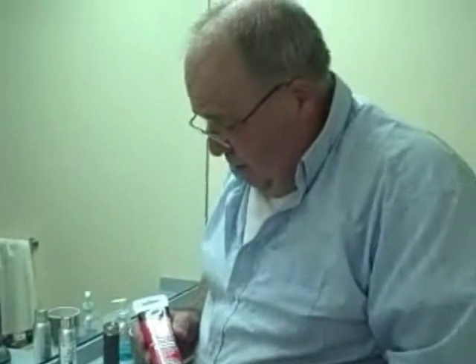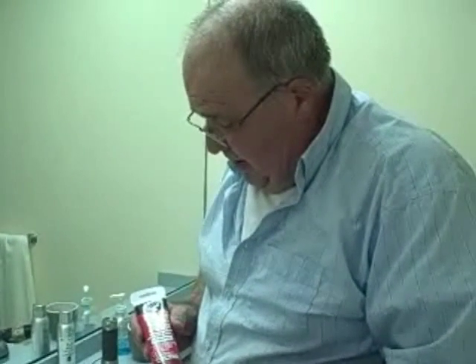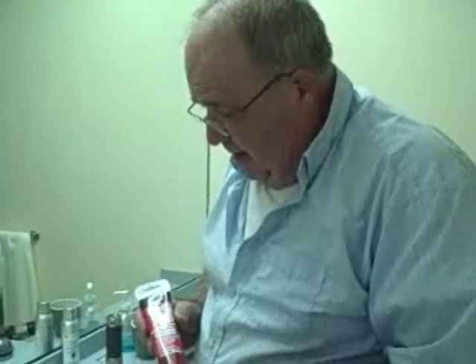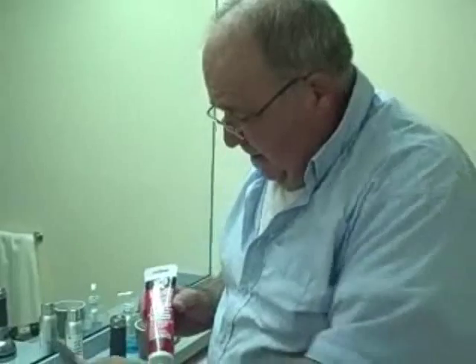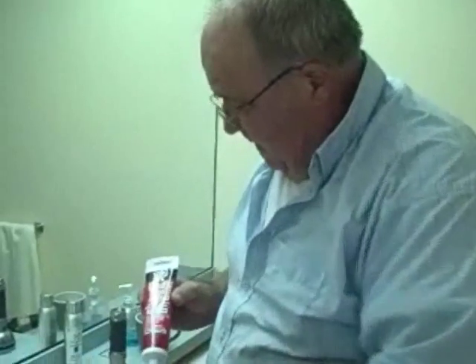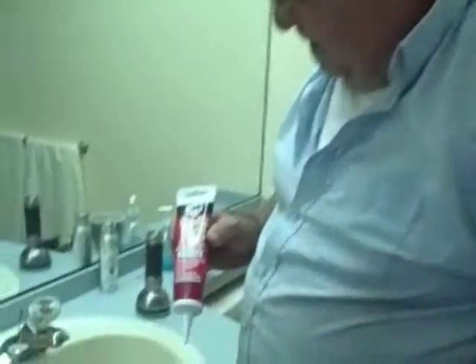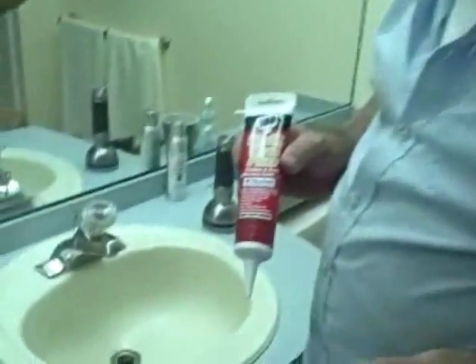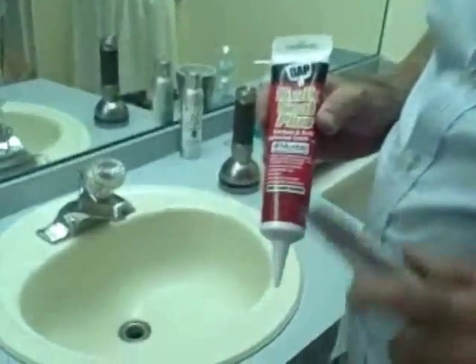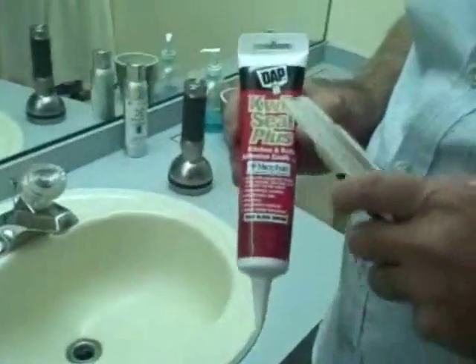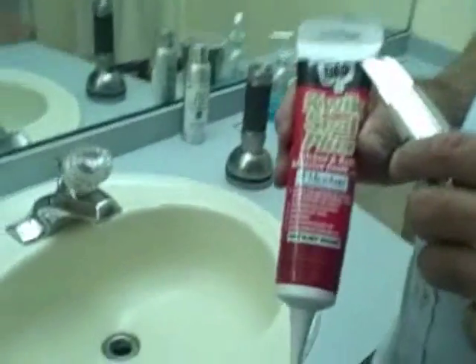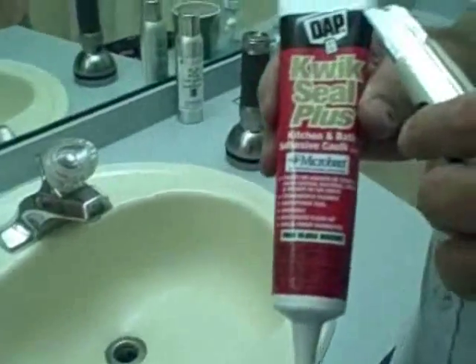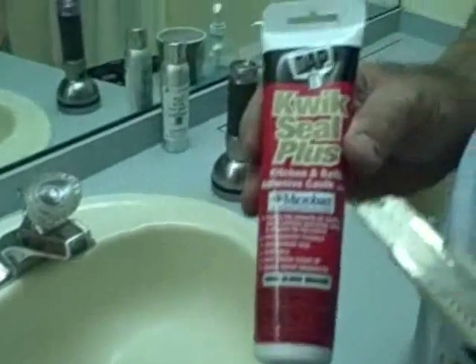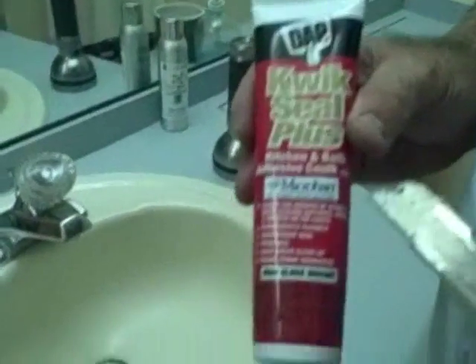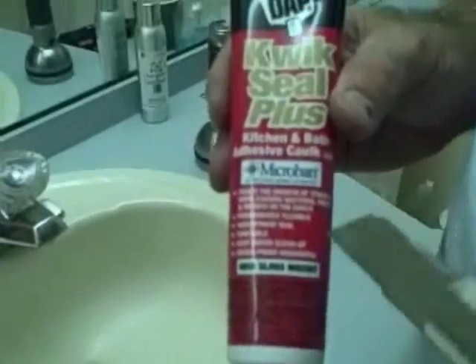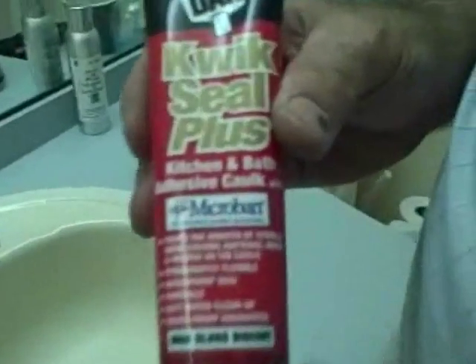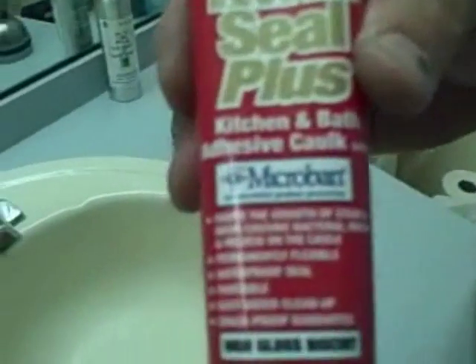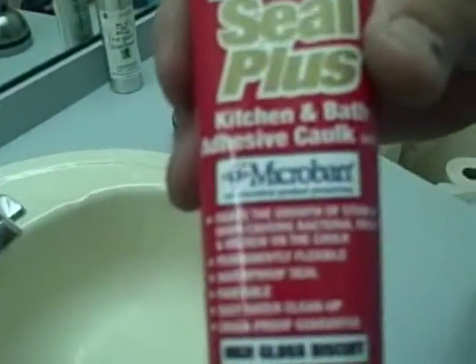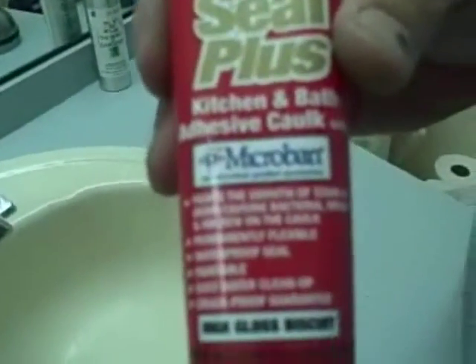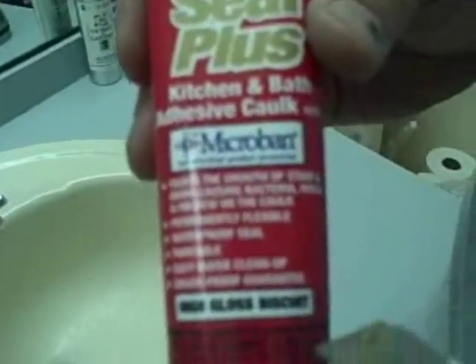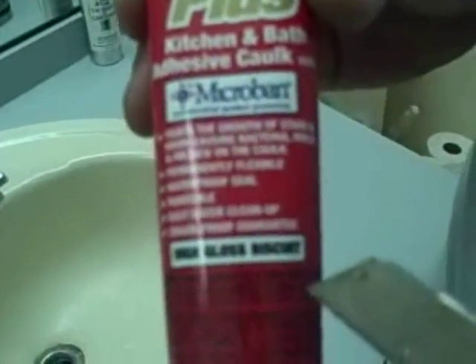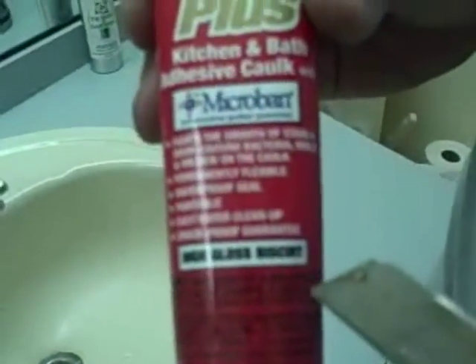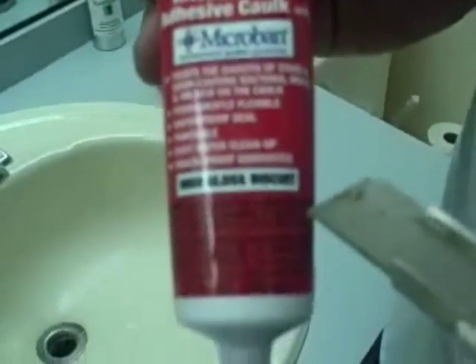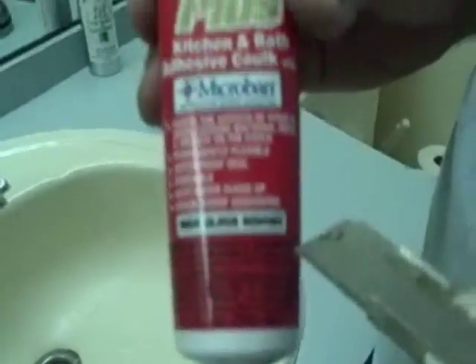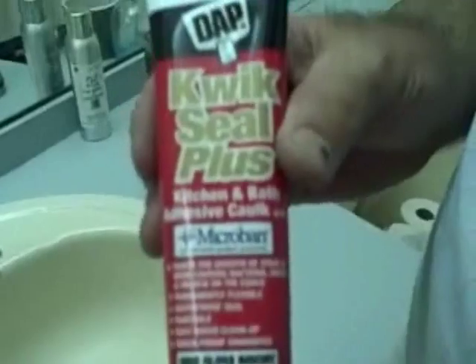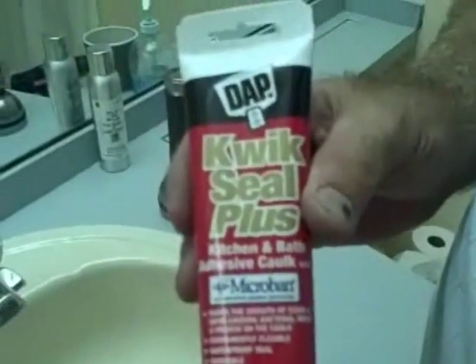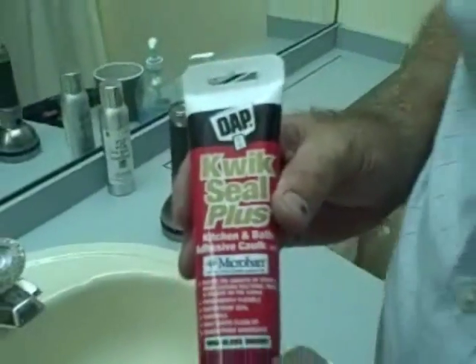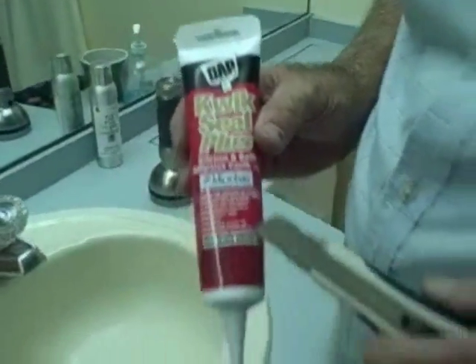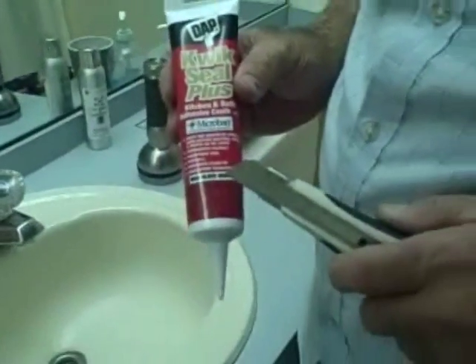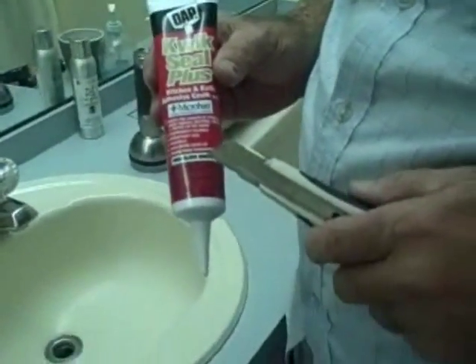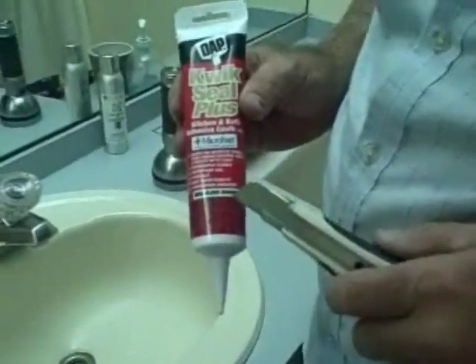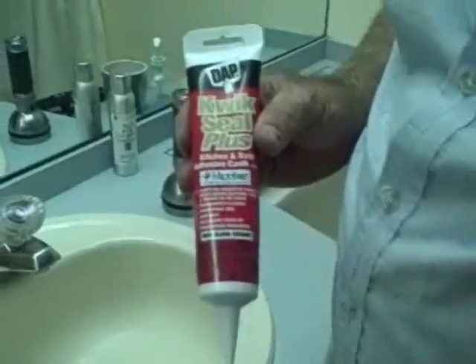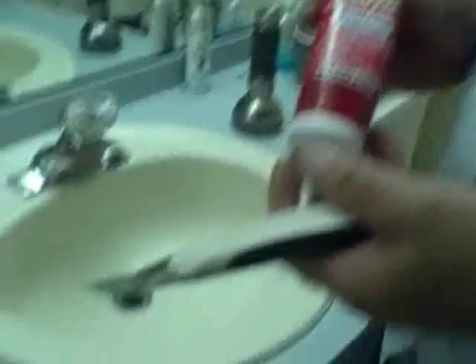We're going to caulk around the sink next. I particularly like this product — it's DAP Microban, and they come in high gloss biscuit. They come in bright white and a variety of colors. I find these to be the best for caulking sinks.